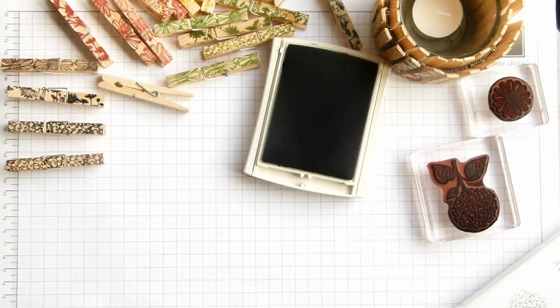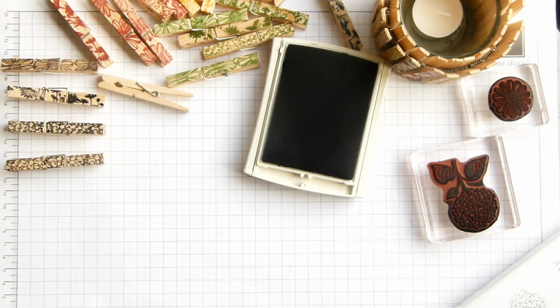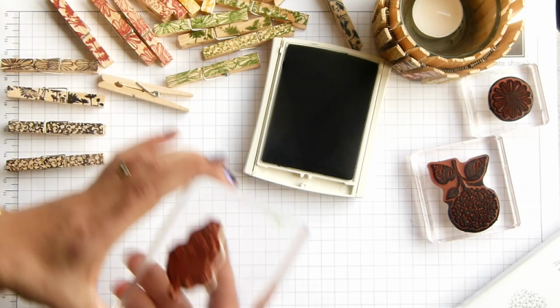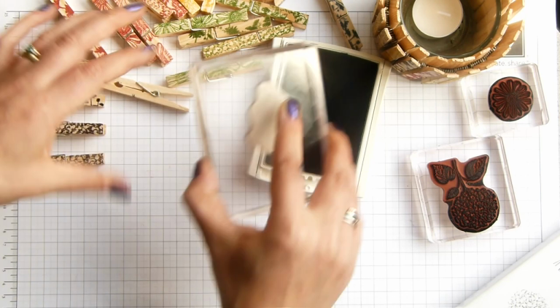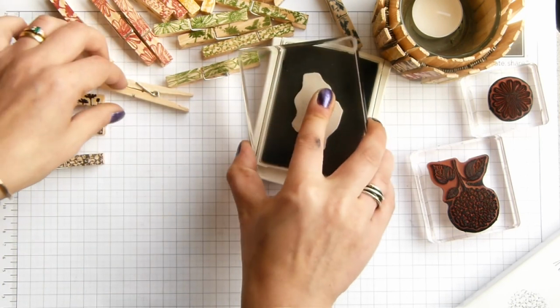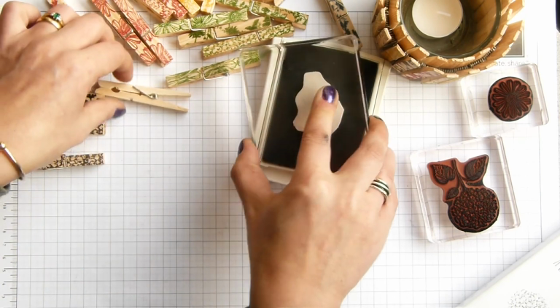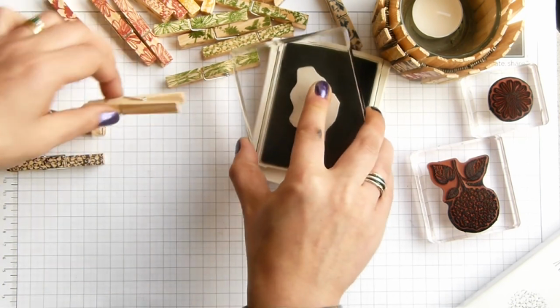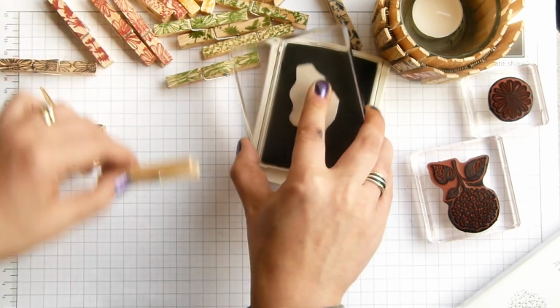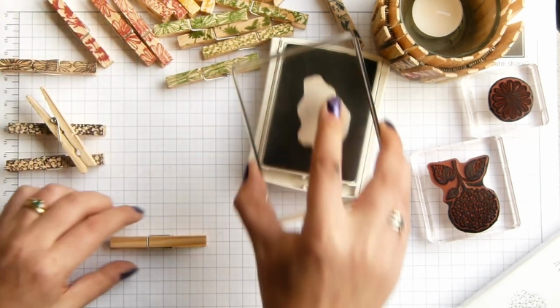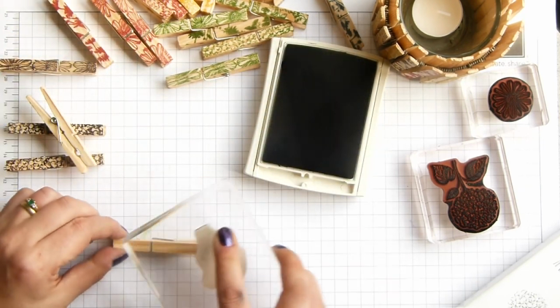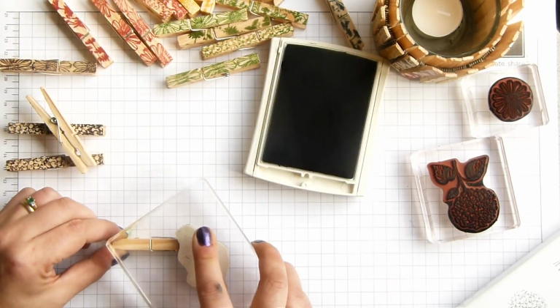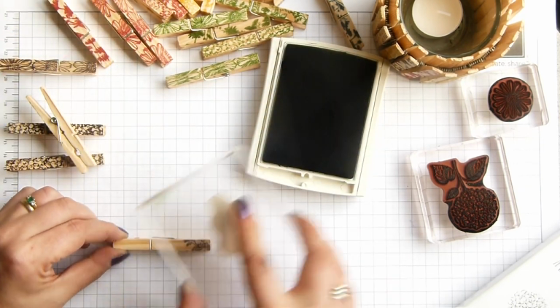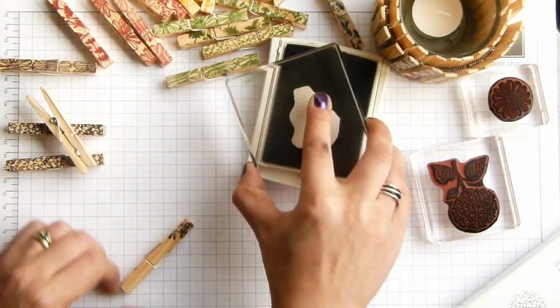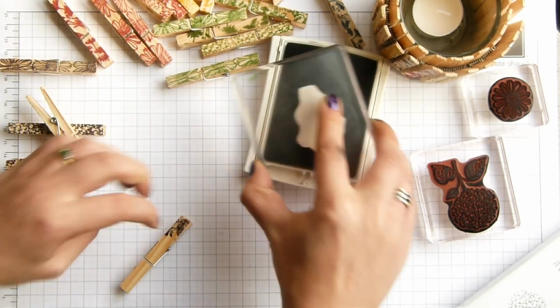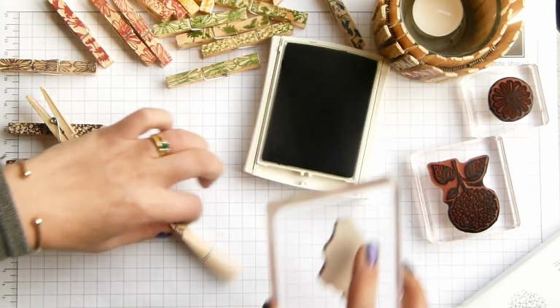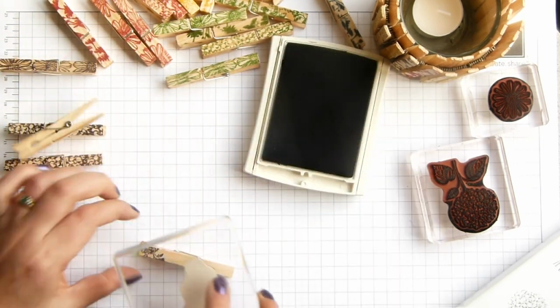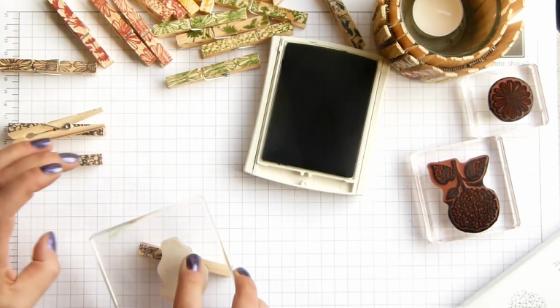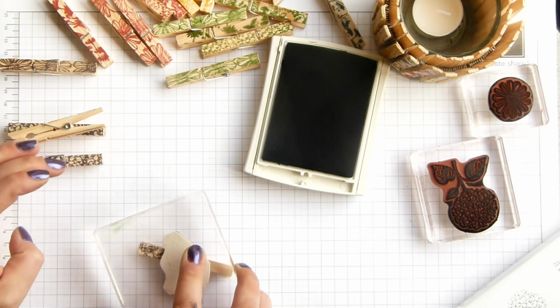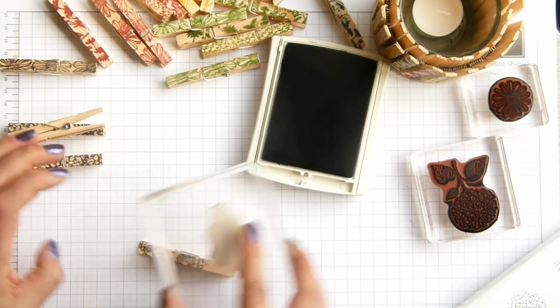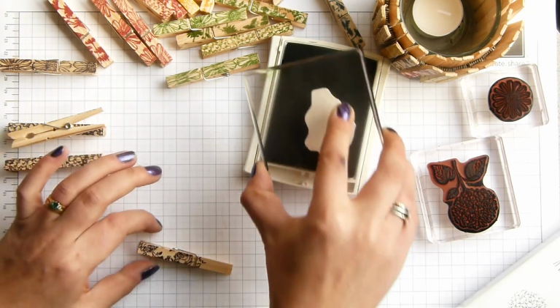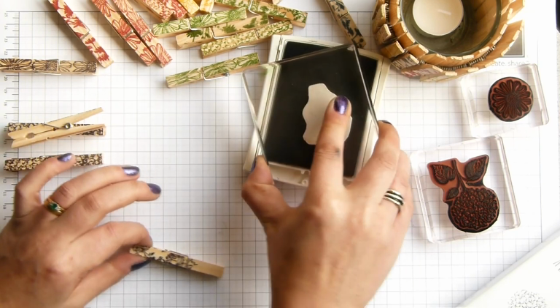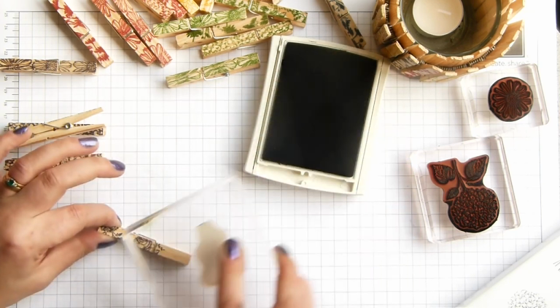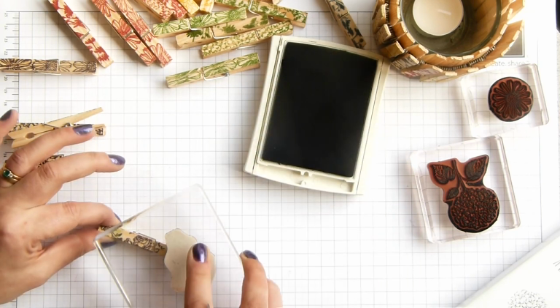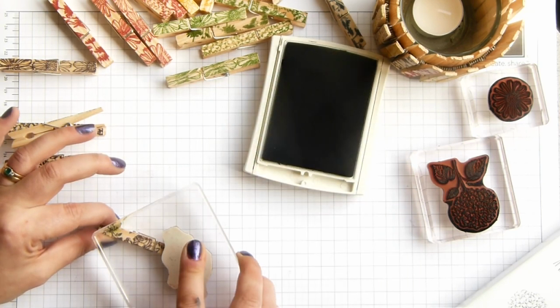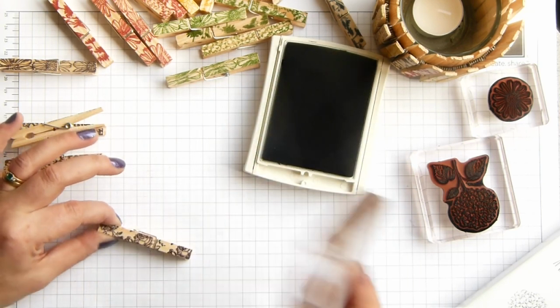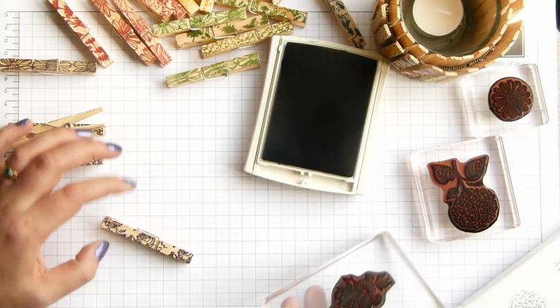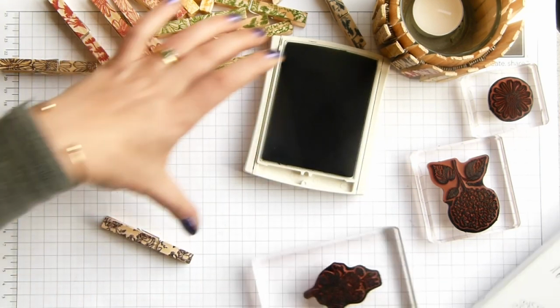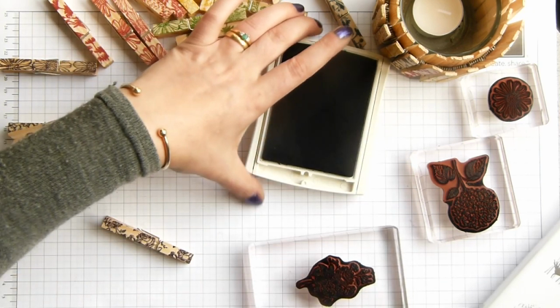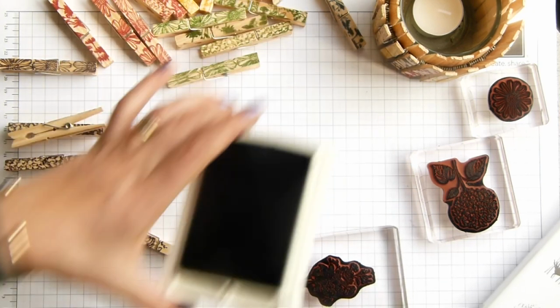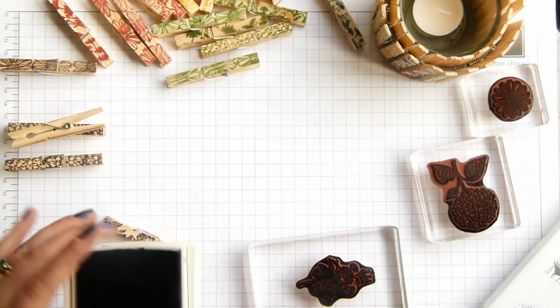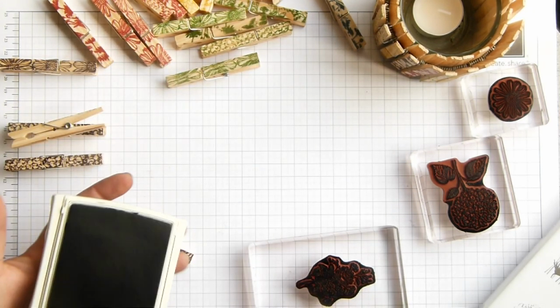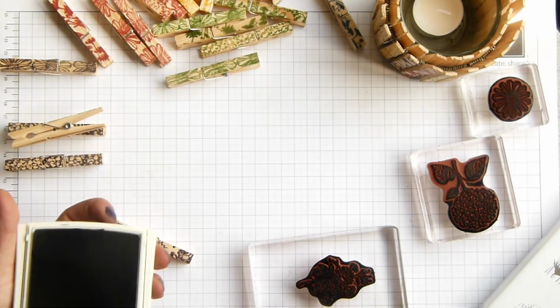And then the last one, just onto here. So that's all the stamping done.